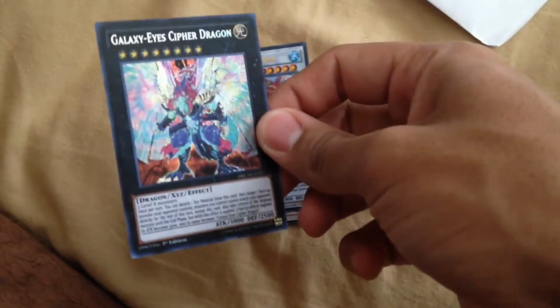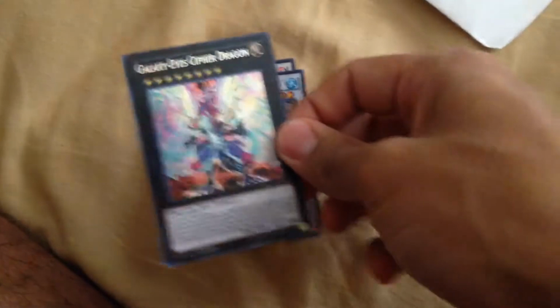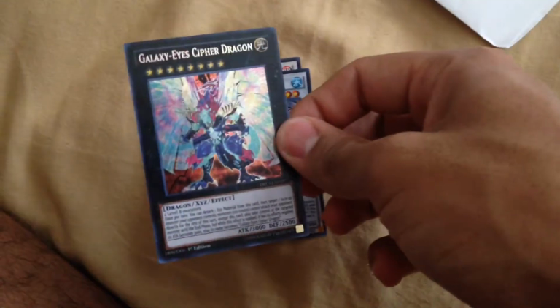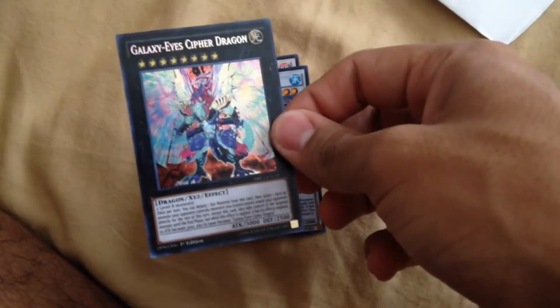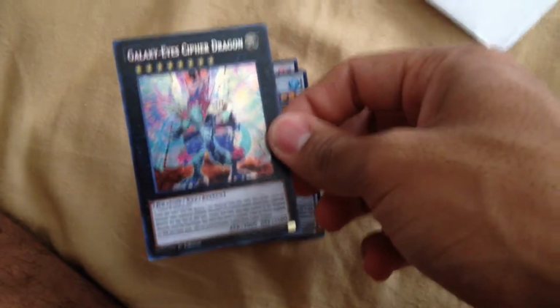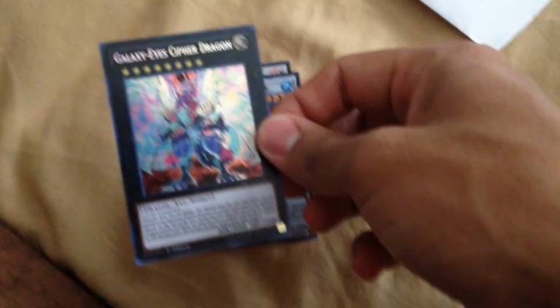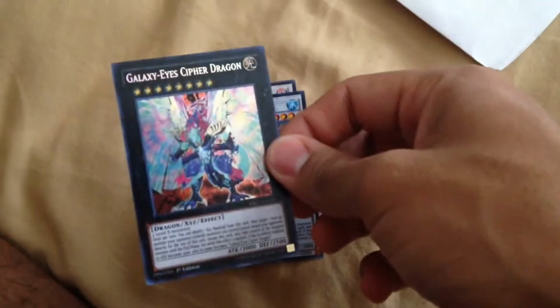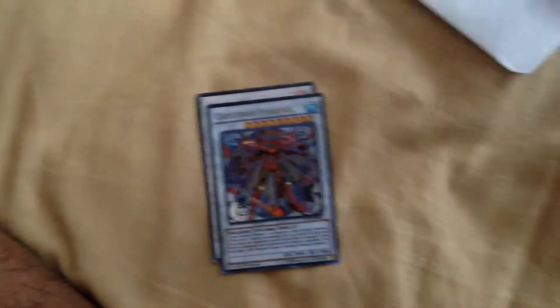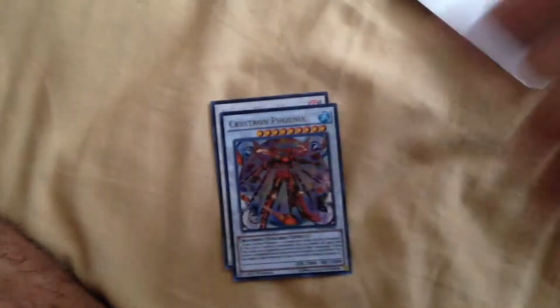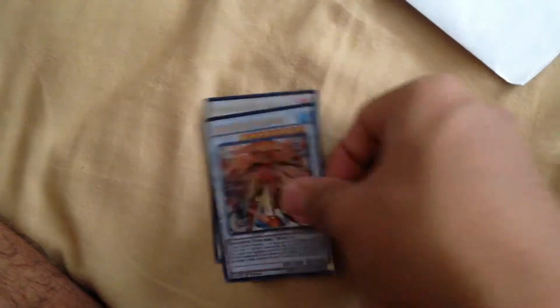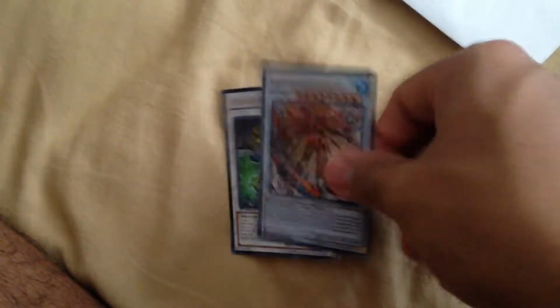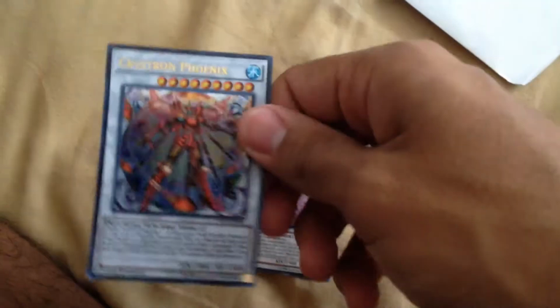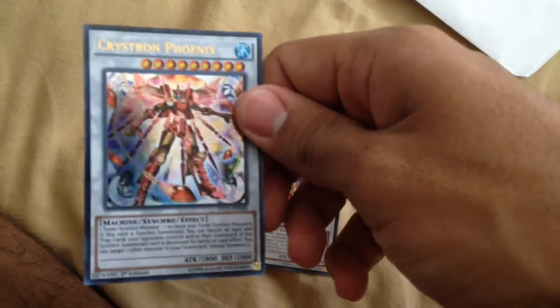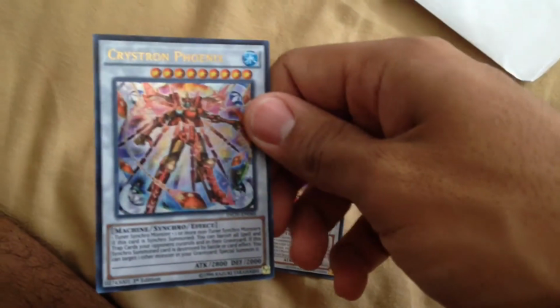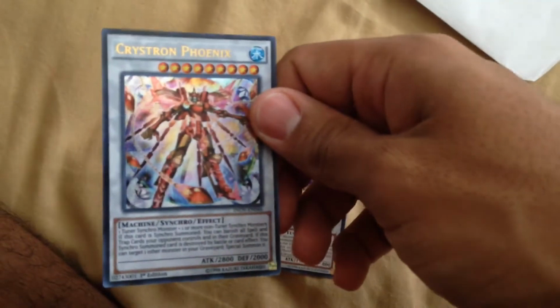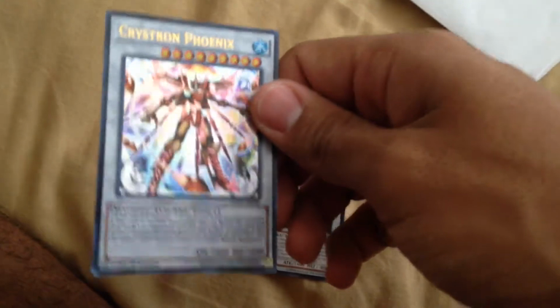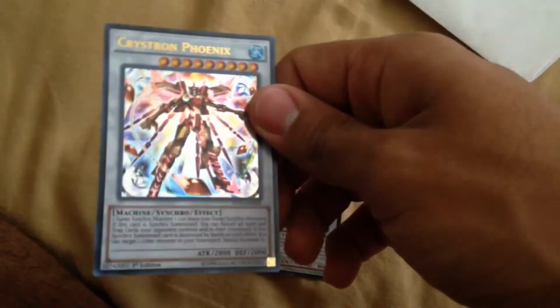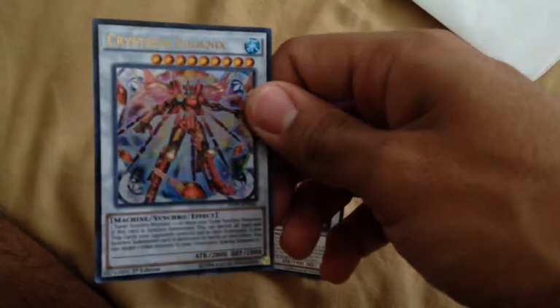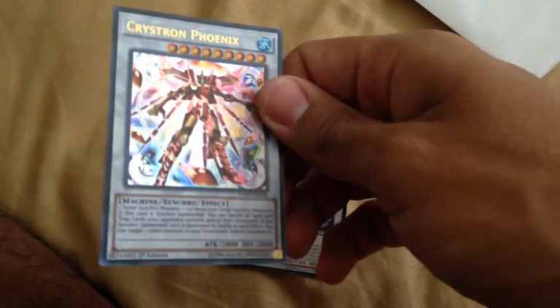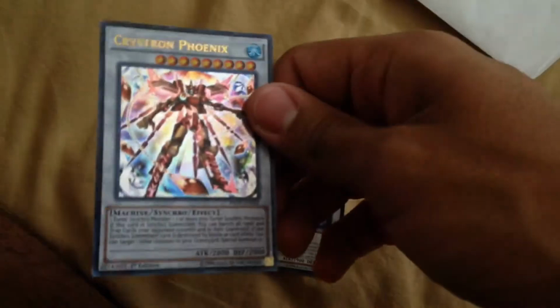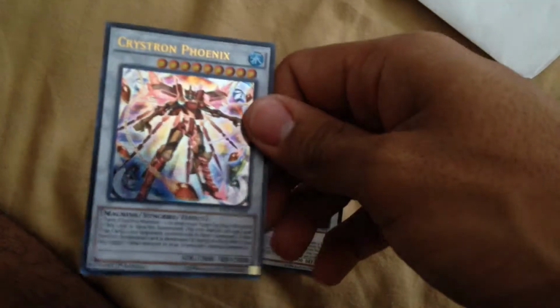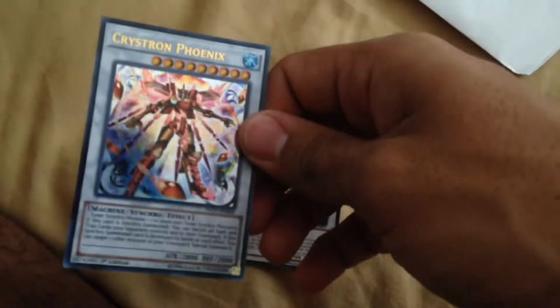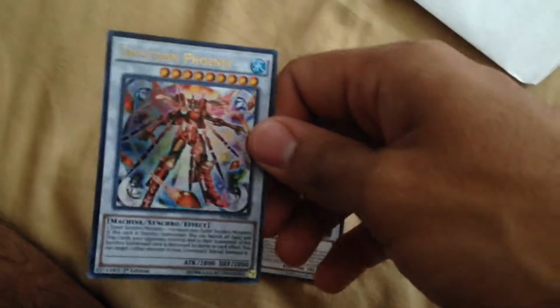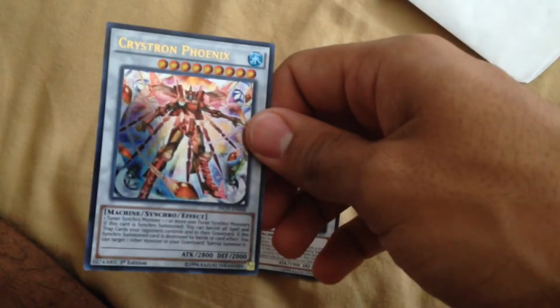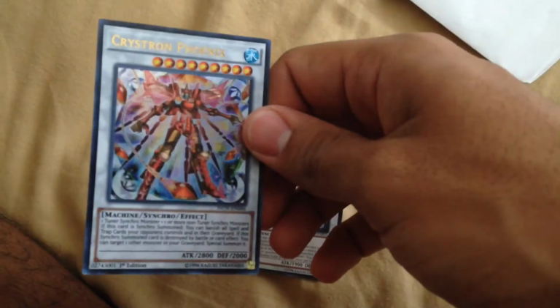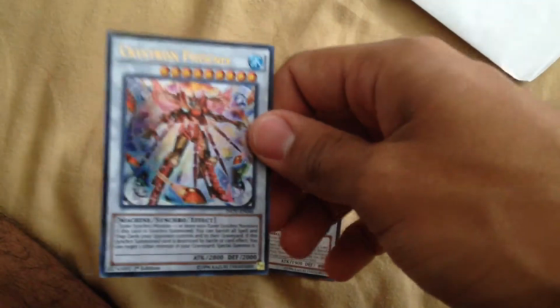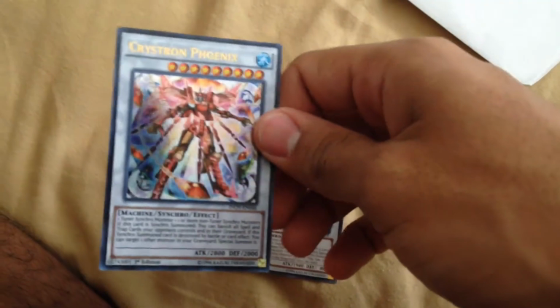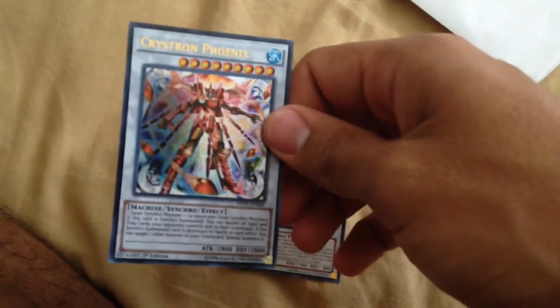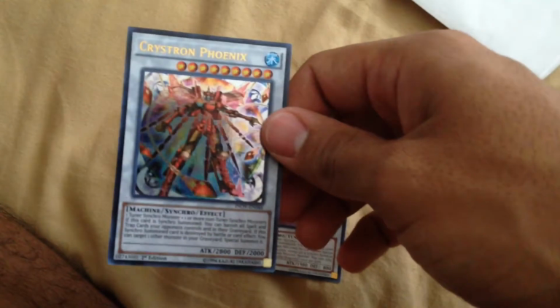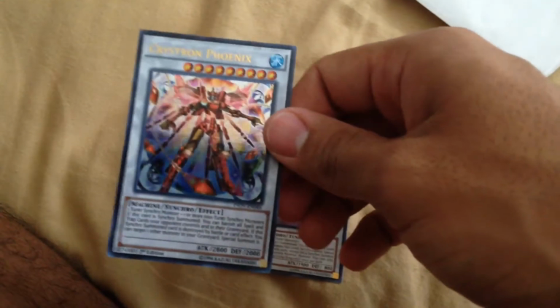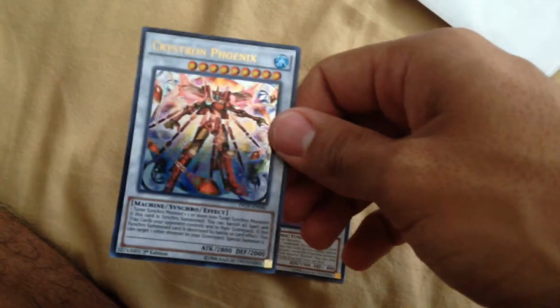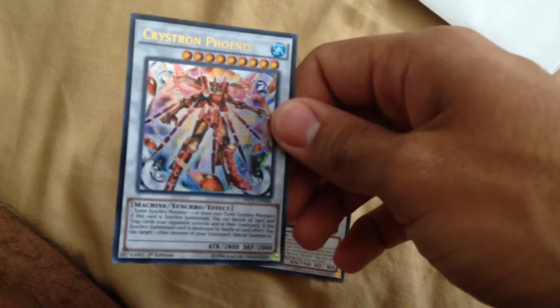Galaxy-Eyes Cipher Dragon as well, for the Galaxy deck. Crystron Phoenix — thinking about using this for my Junk Doppeljack deck as a new synchro monster for it, so I think it'll open me up to some new plays.